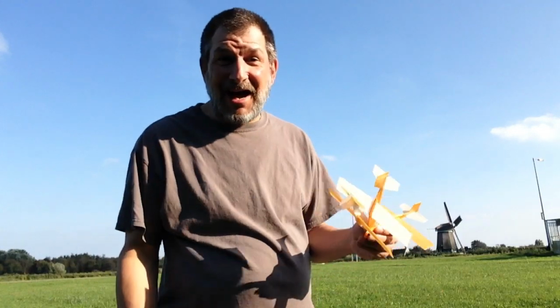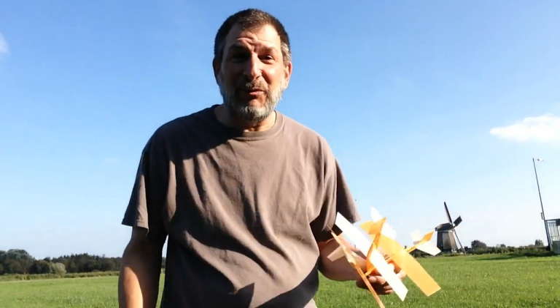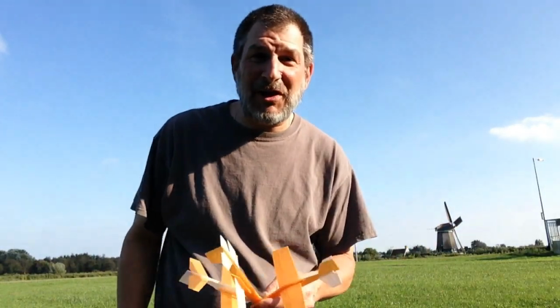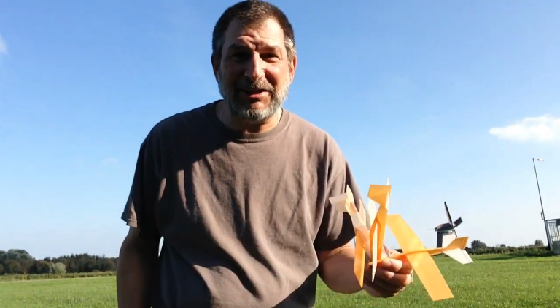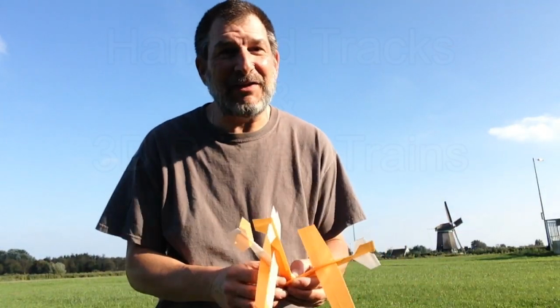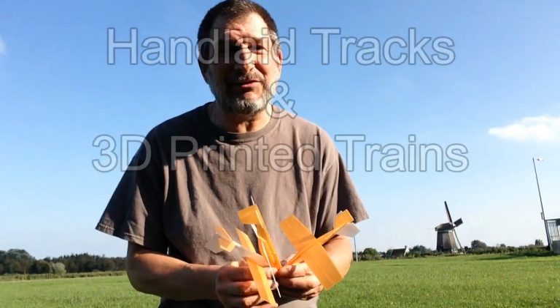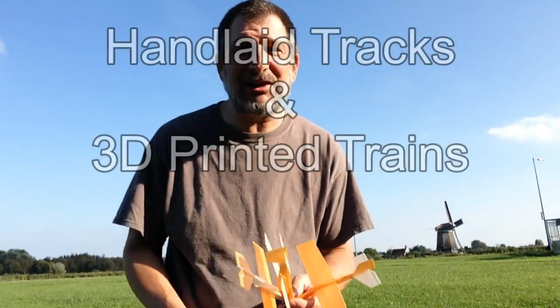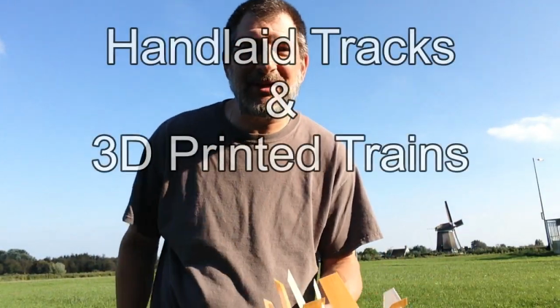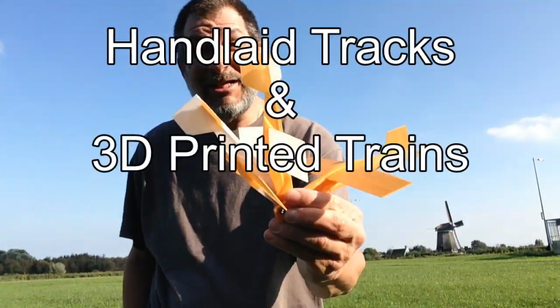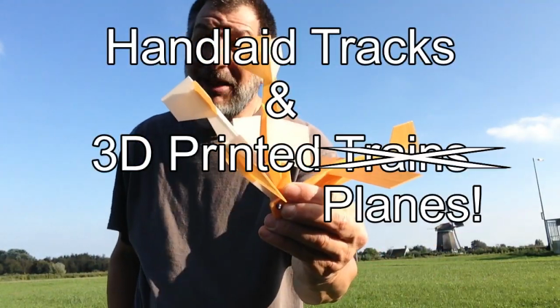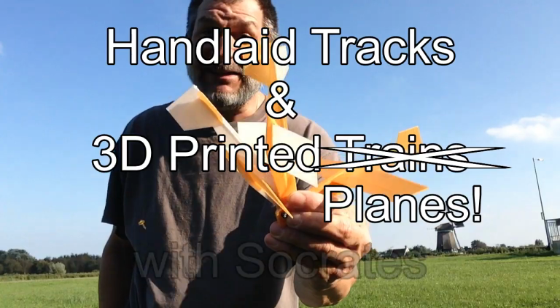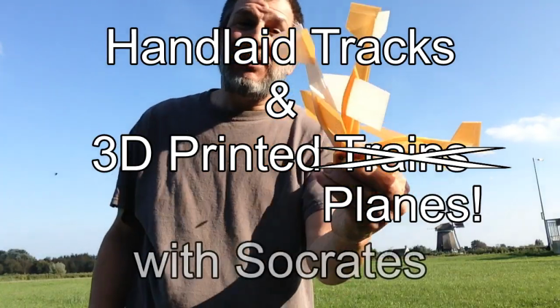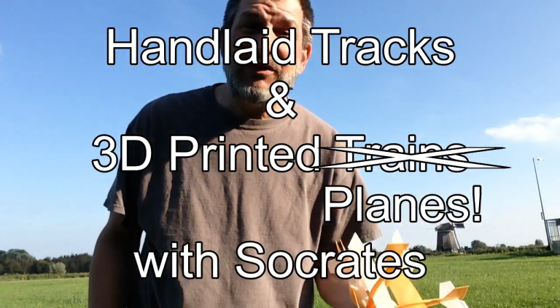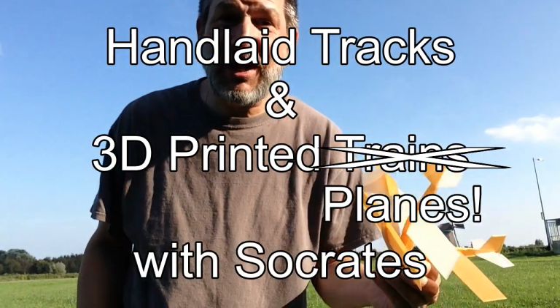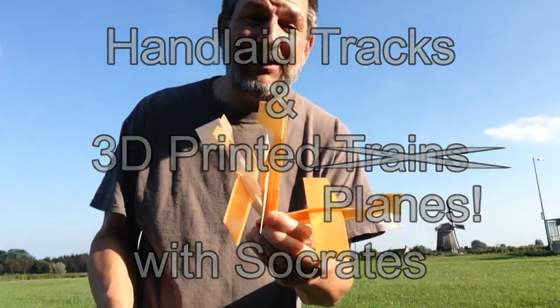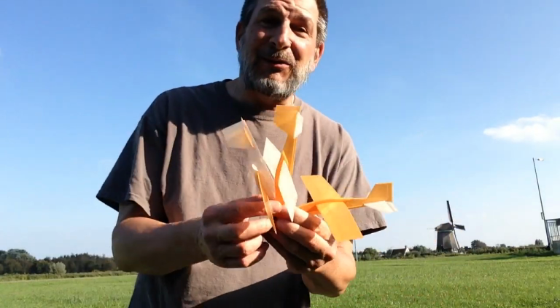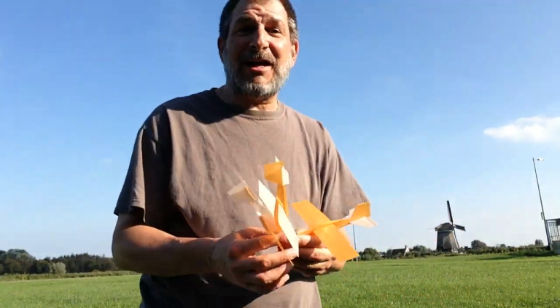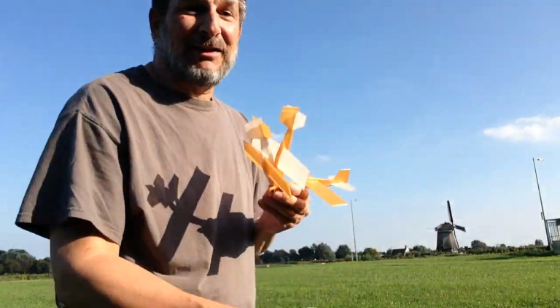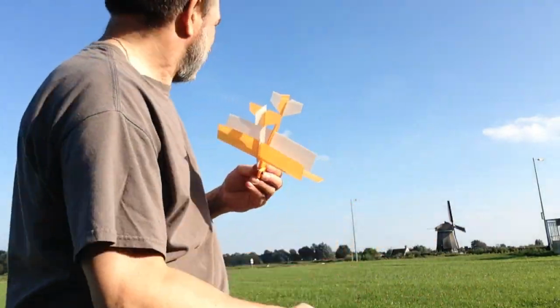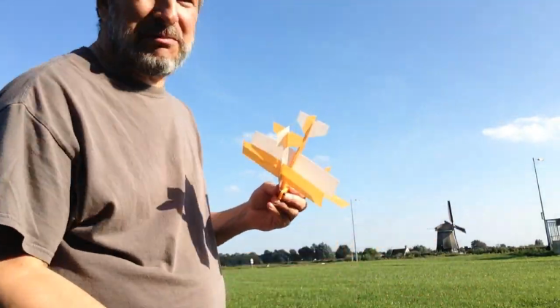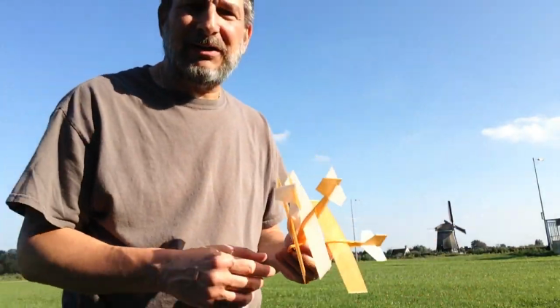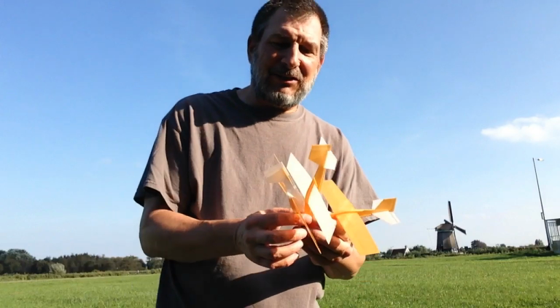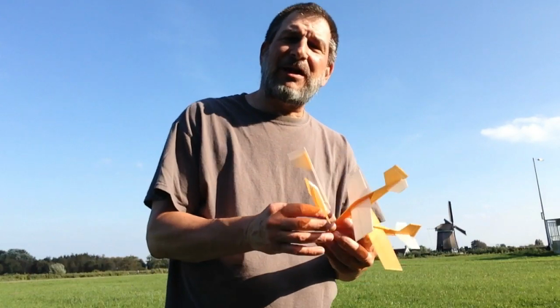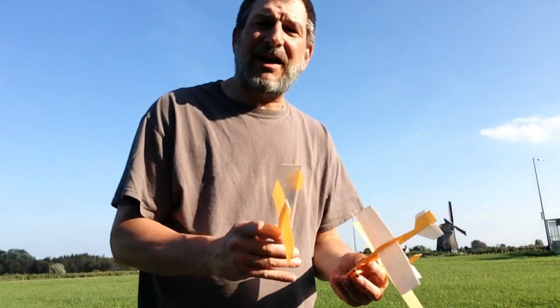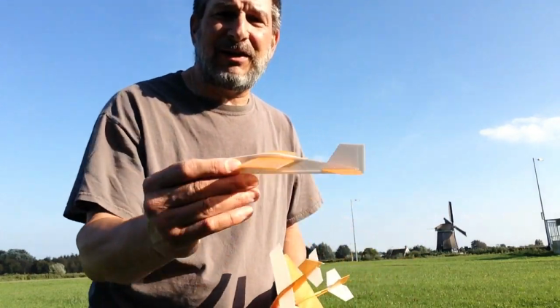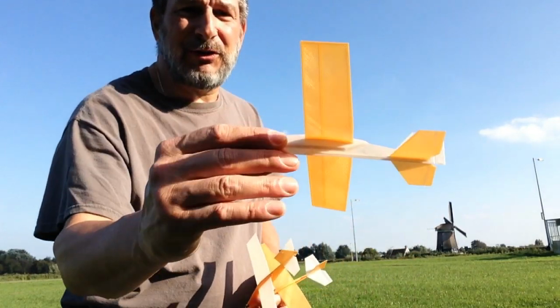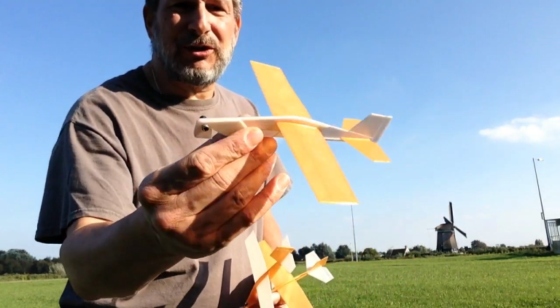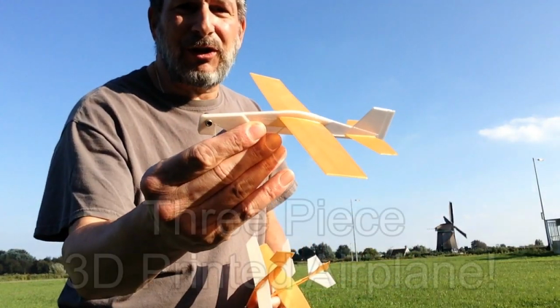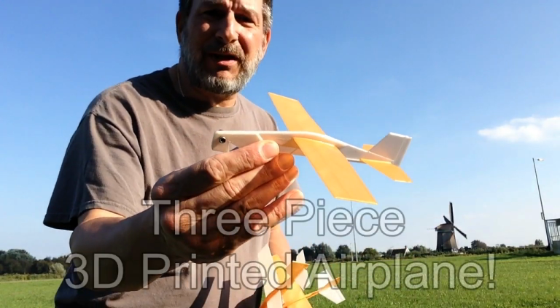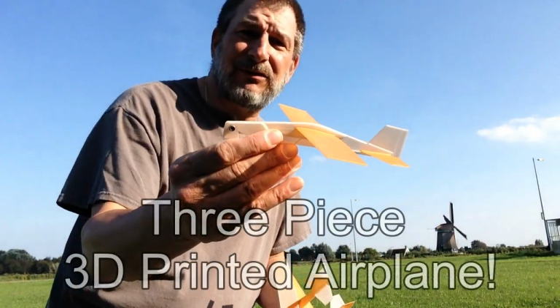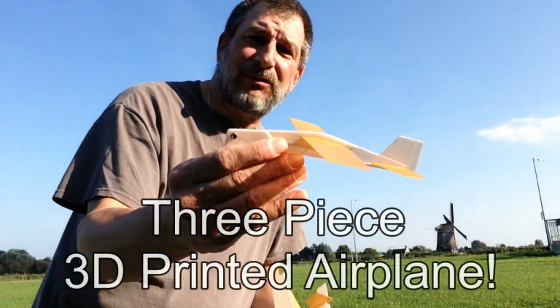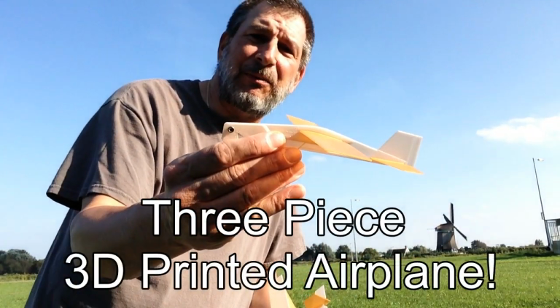Hi, welcome to another edition of Hand-Laid Tracks and 3D Printed Planes with Socrates. We're out here at the Twisca Mola, going to try to fly a little of these new three-piece airplanes.